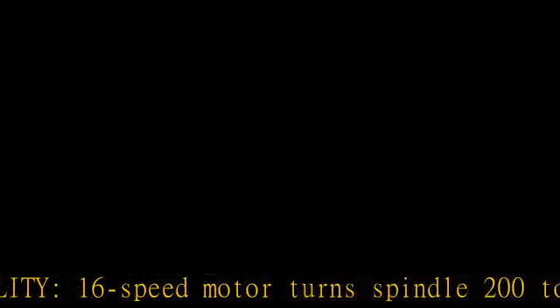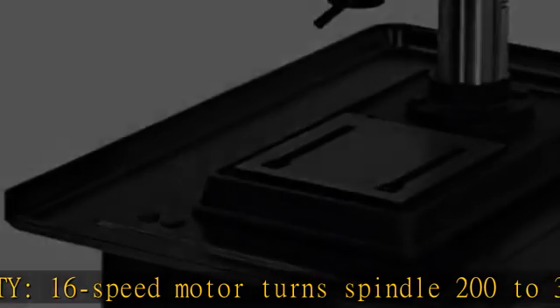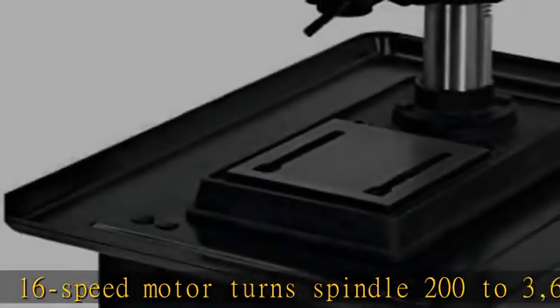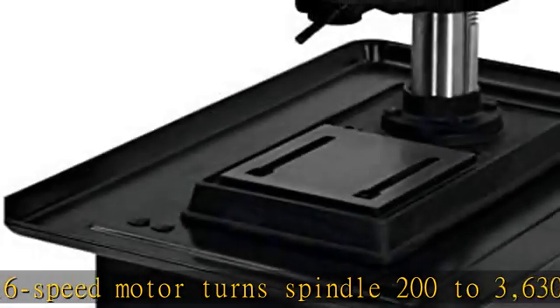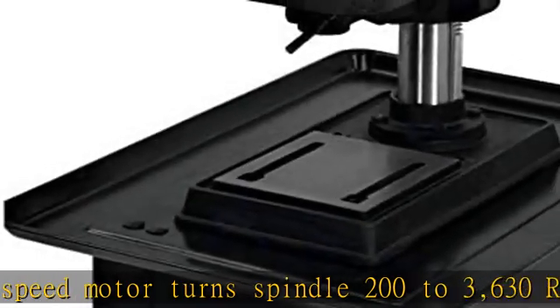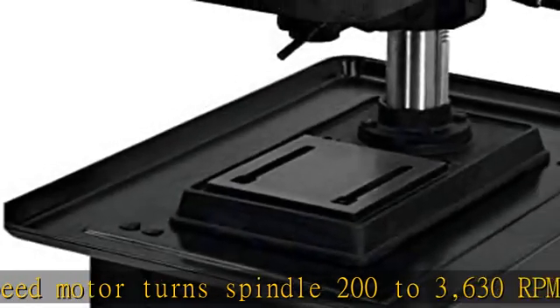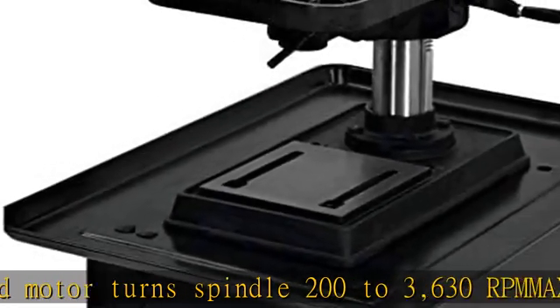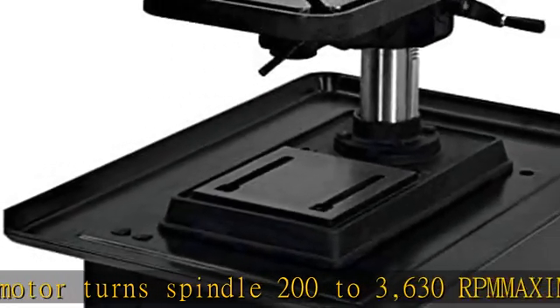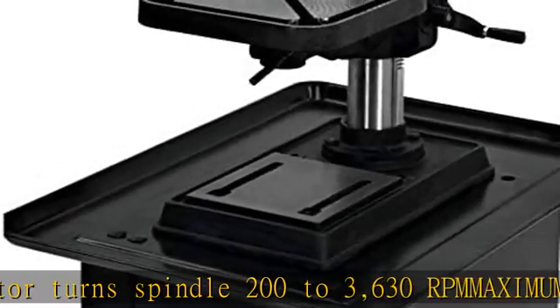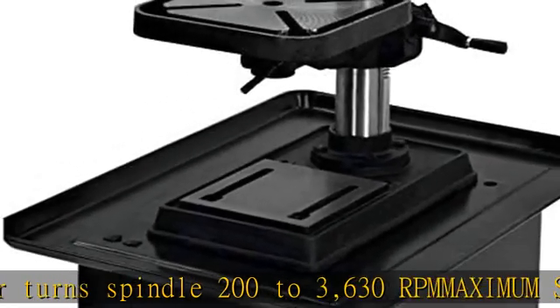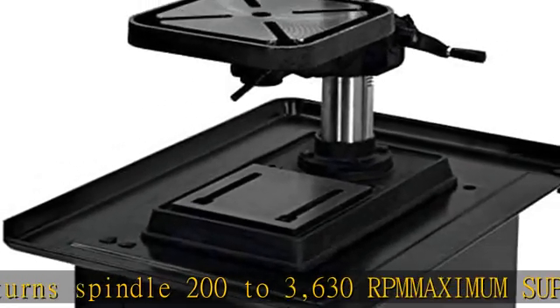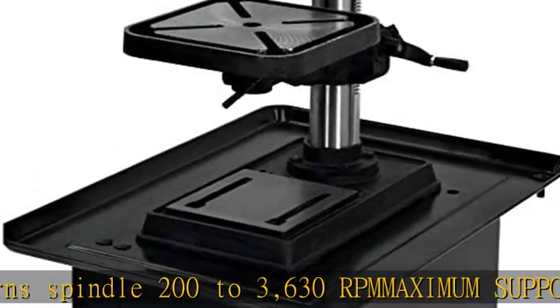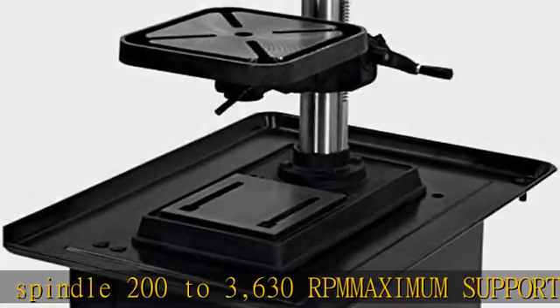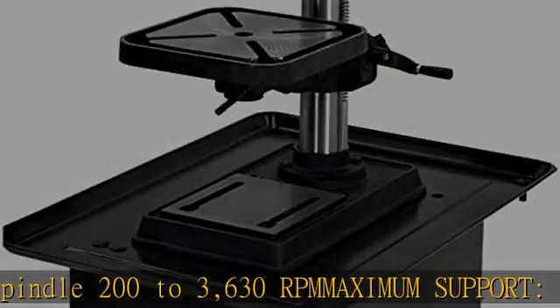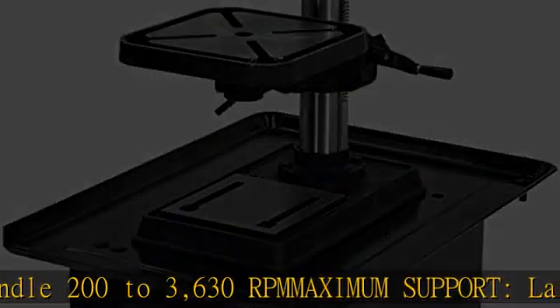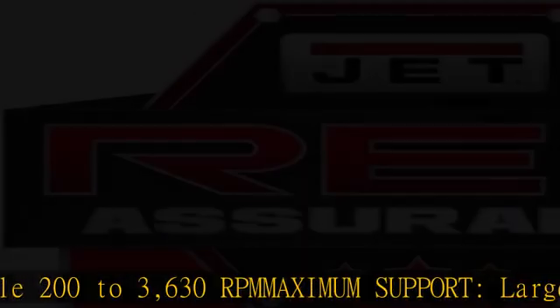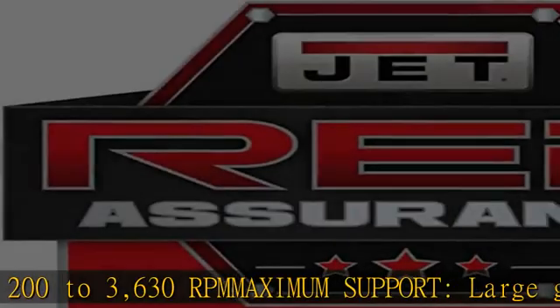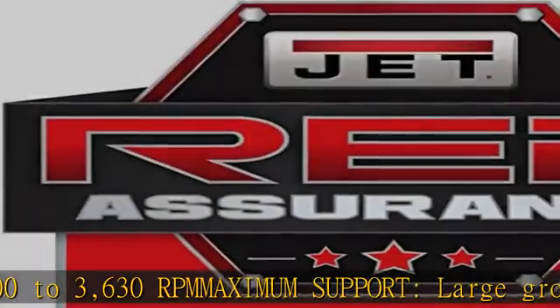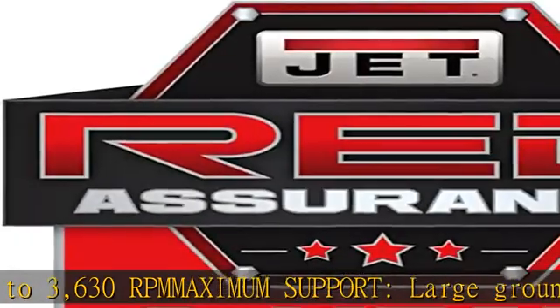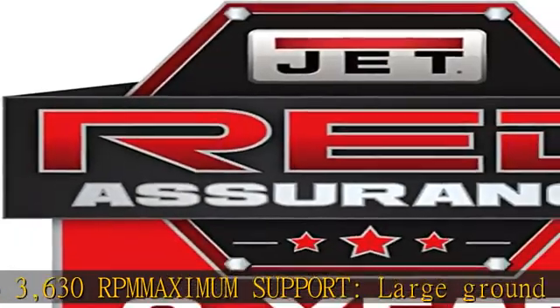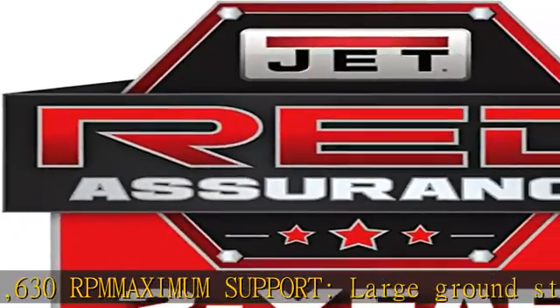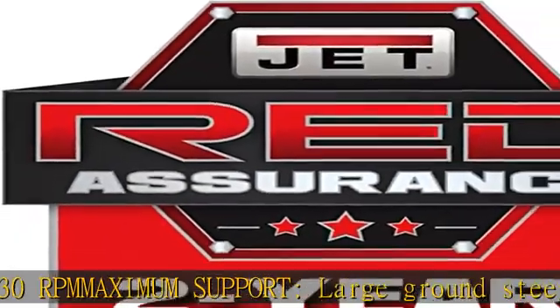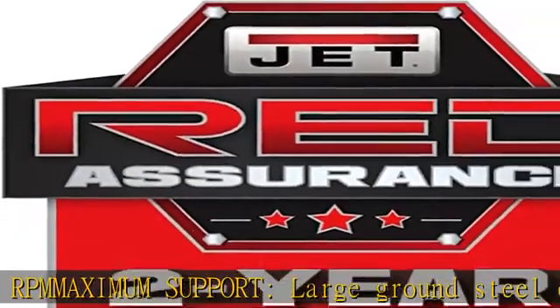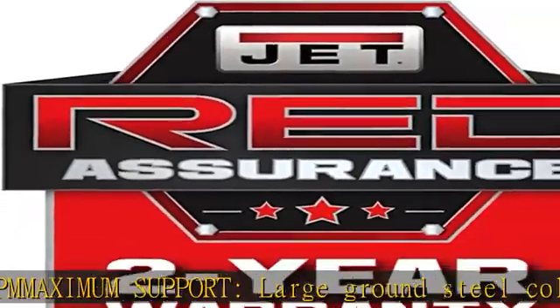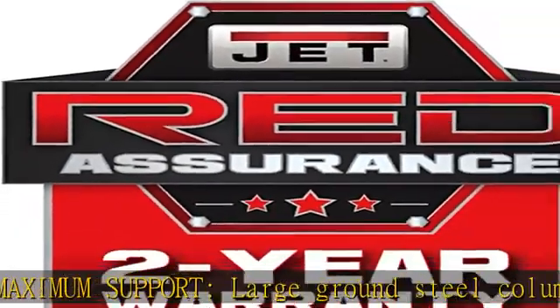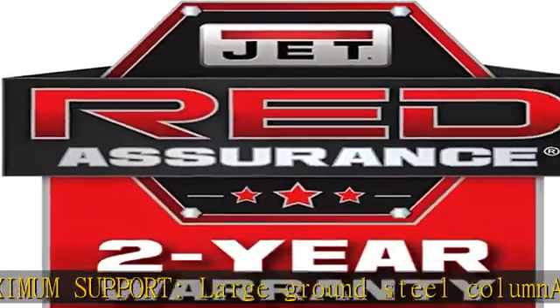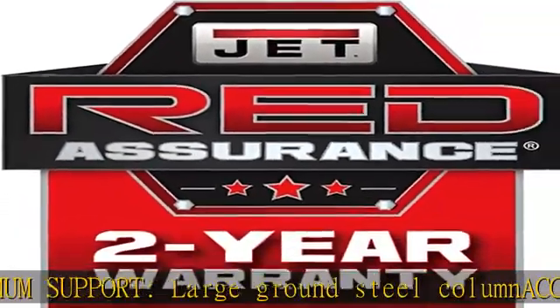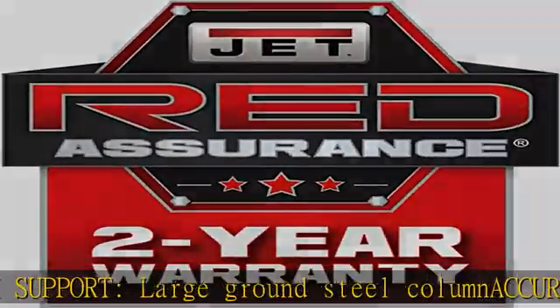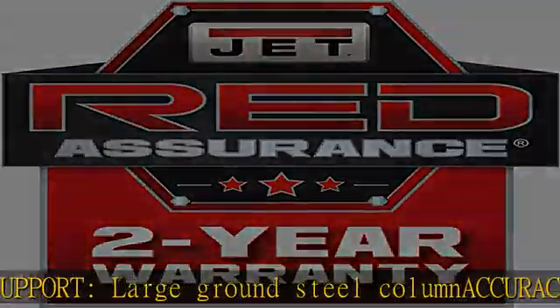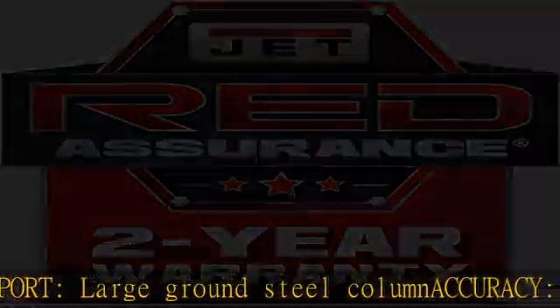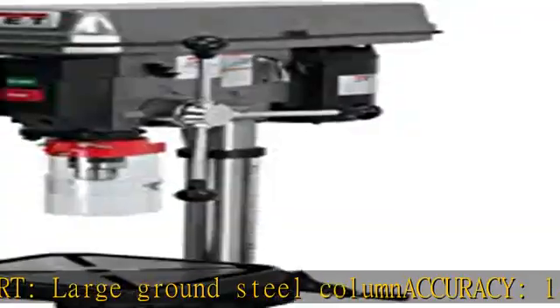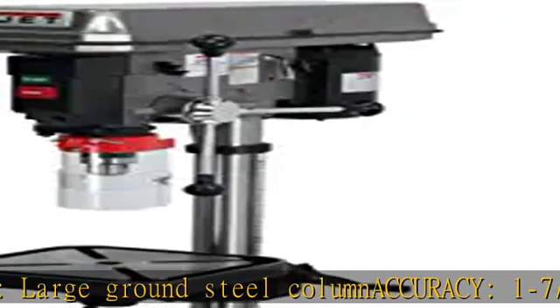Maximum support. Large ground steel column accuracy. 1-7/8 inch diameter quill travels 3-1/8 inches for deep hole applications, added safety. Telescoping spindle guard precision.